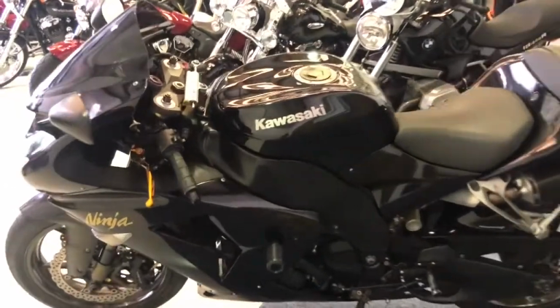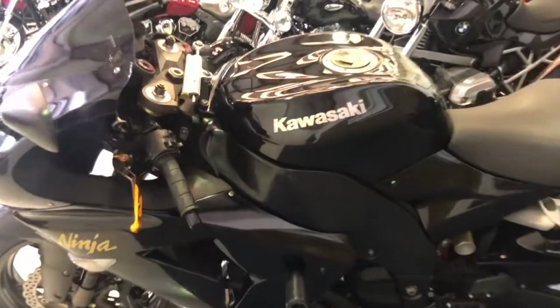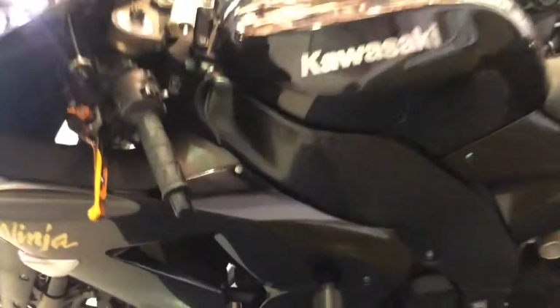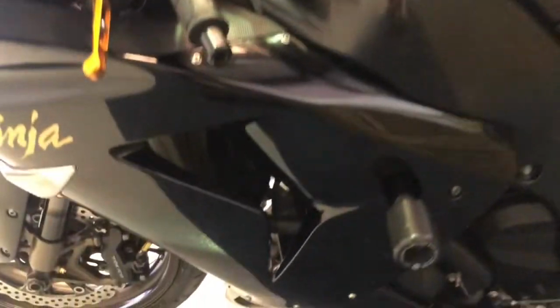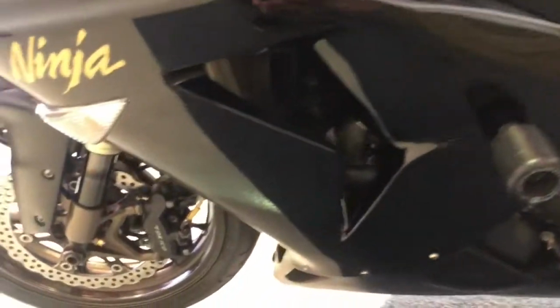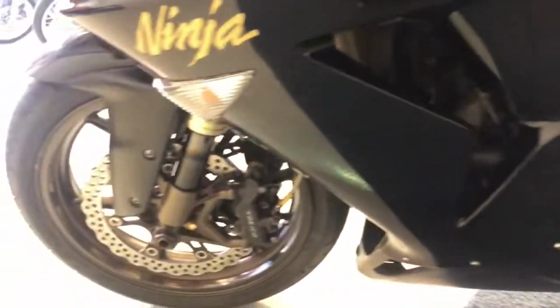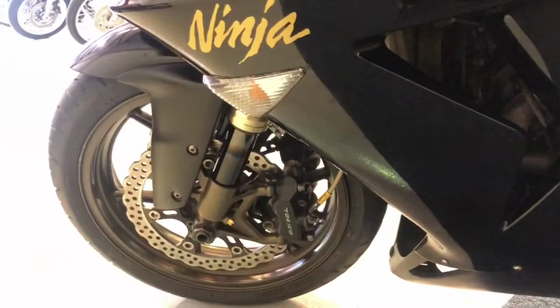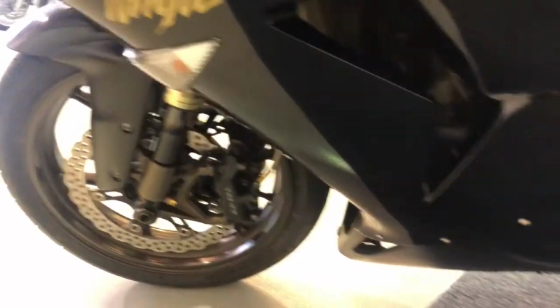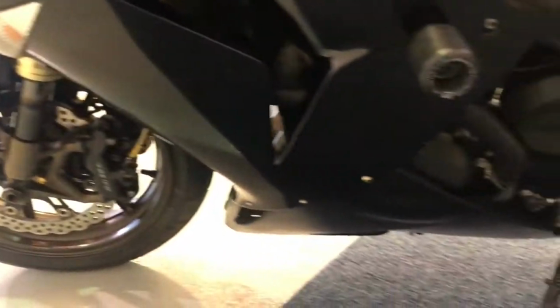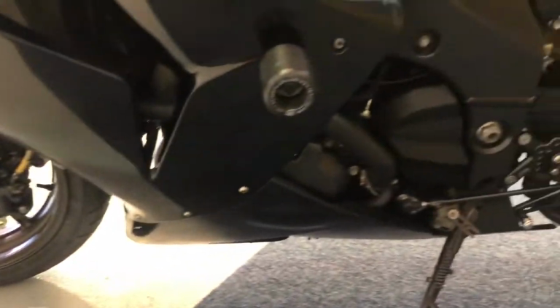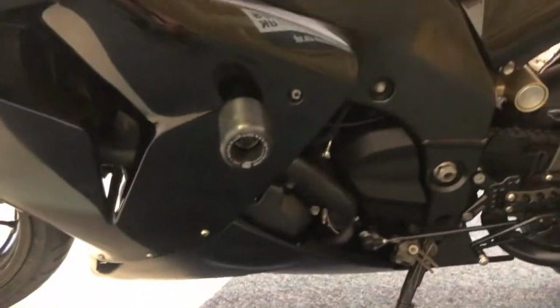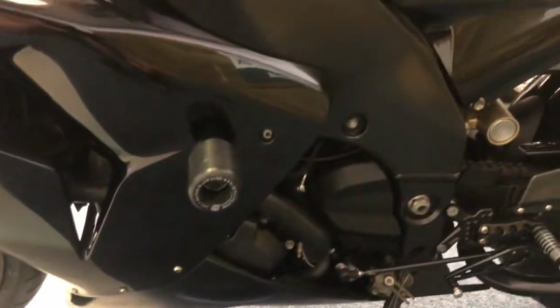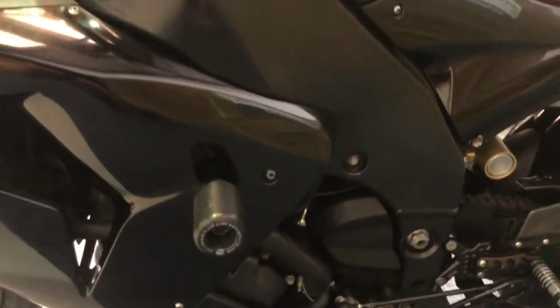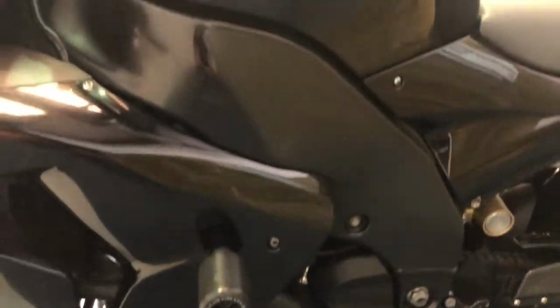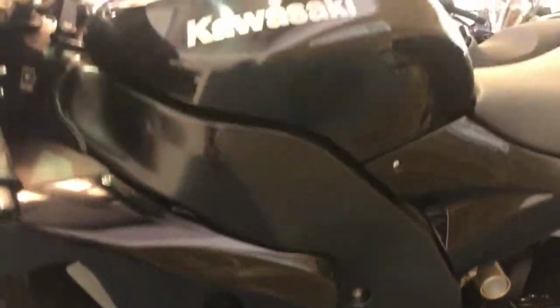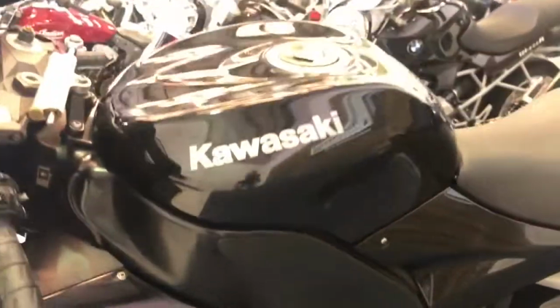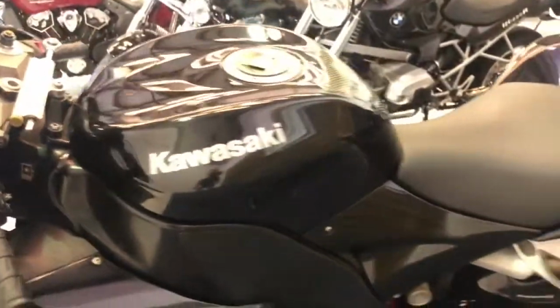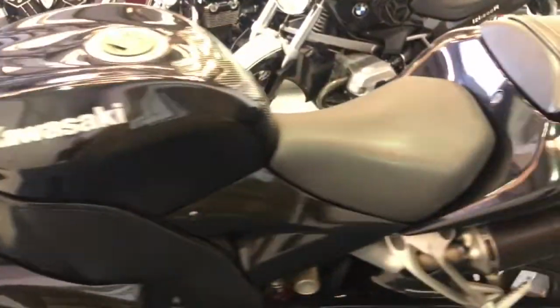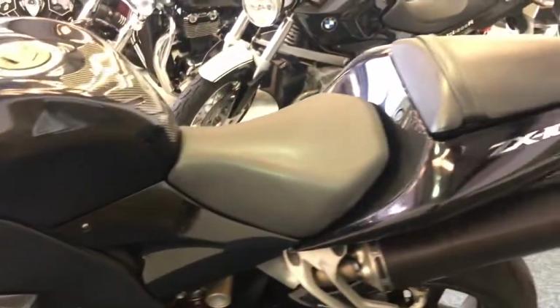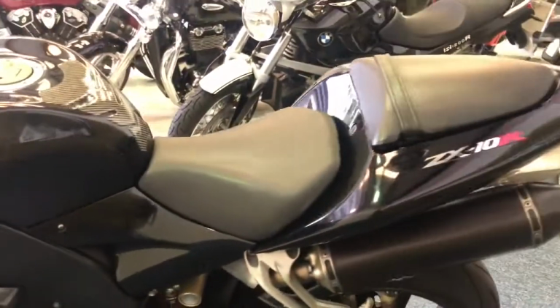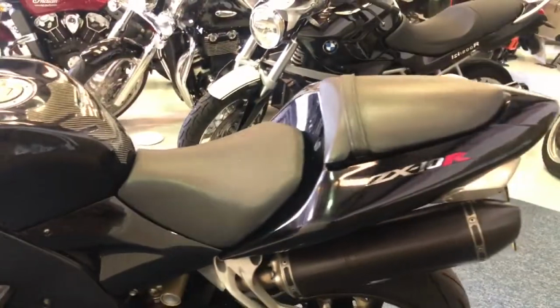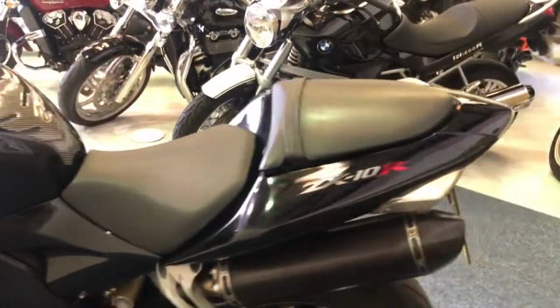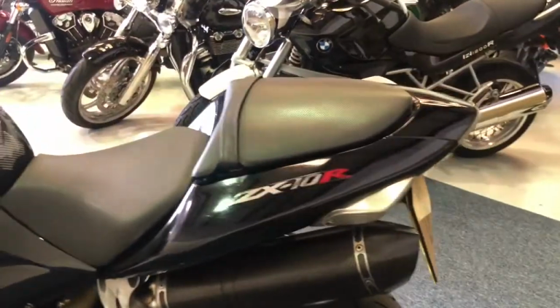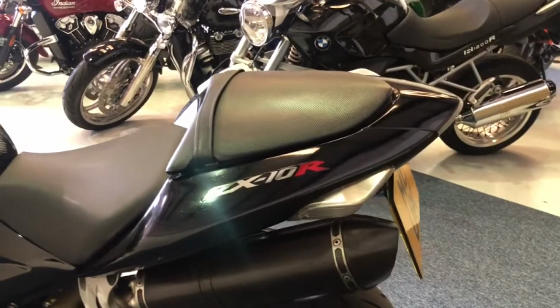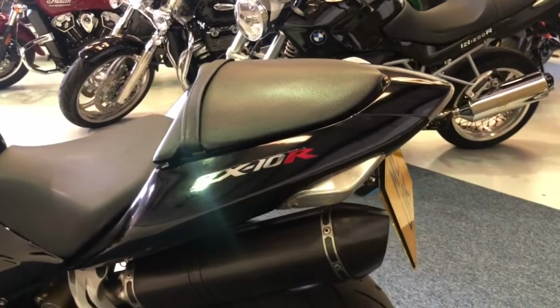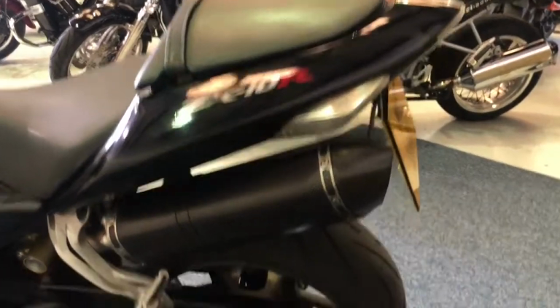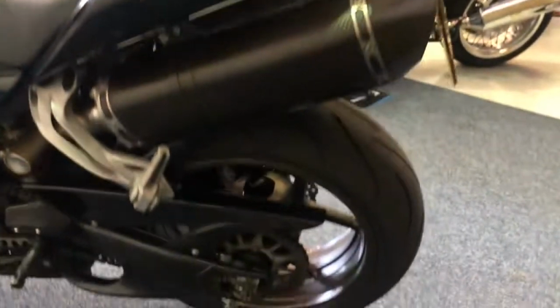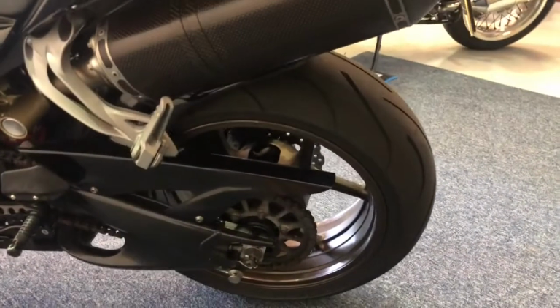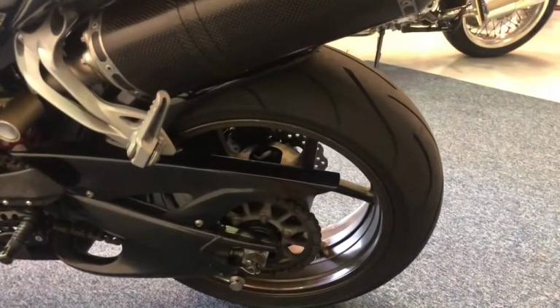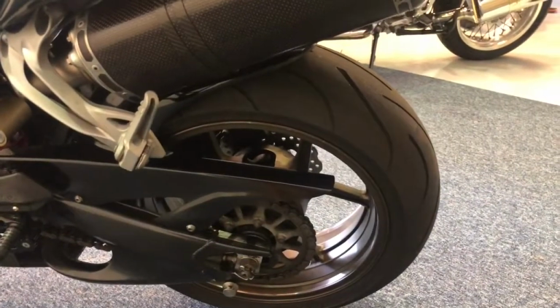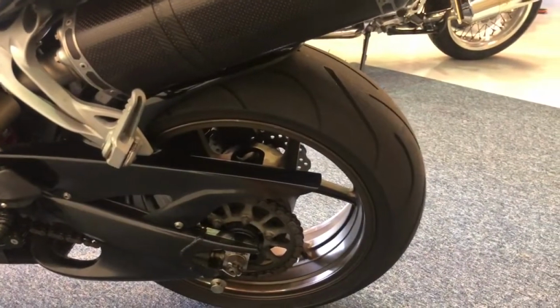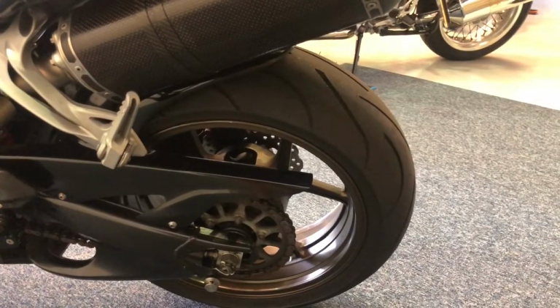If you like your raw sports bikes, unadulterated with any of that electronics nonsense and gubbins — no ABS, no traction control, no power modes — the only thing stopping you from disappearing into the hedge is your right hand. Then this is the bike for you.